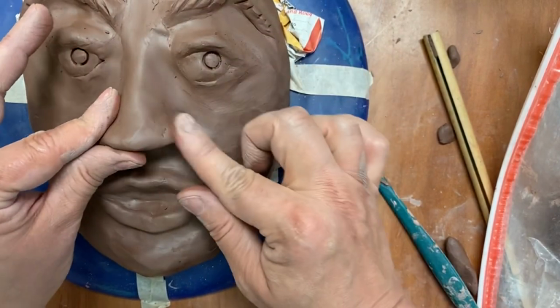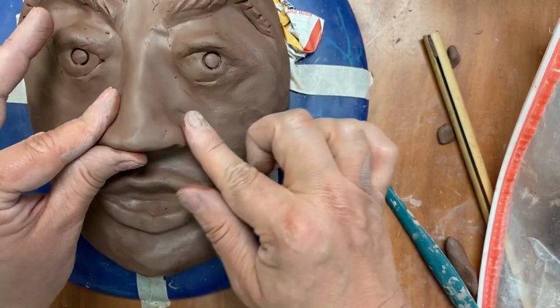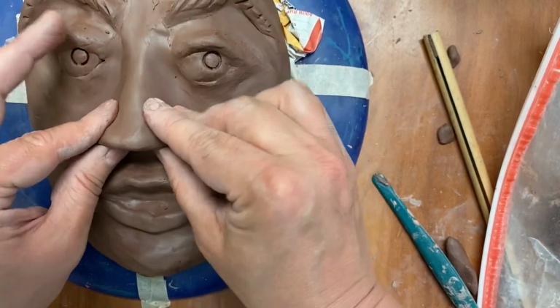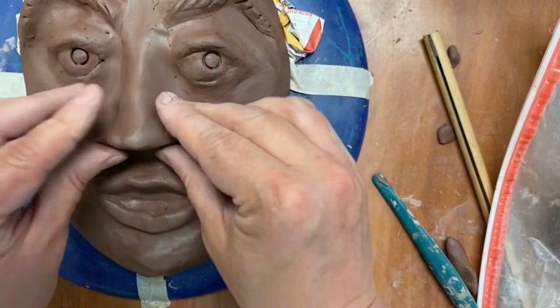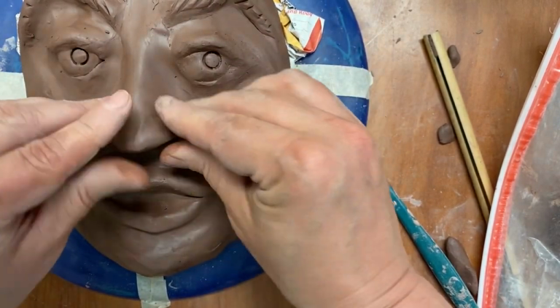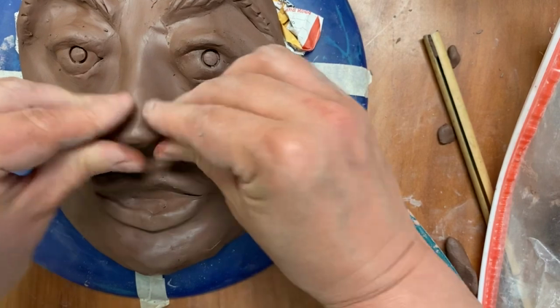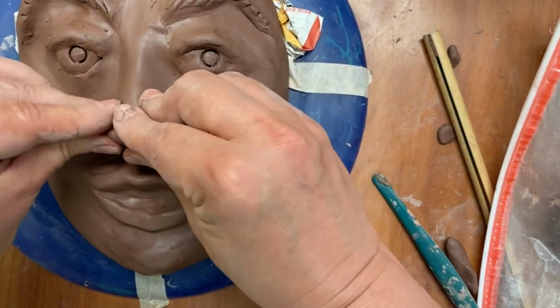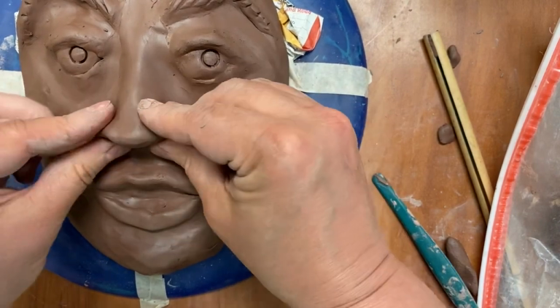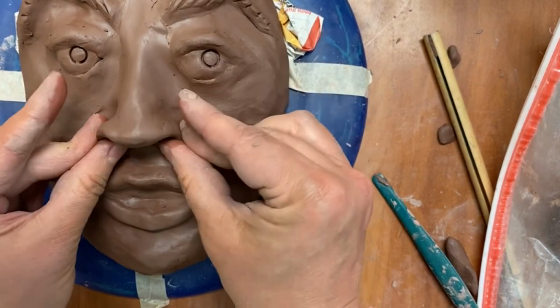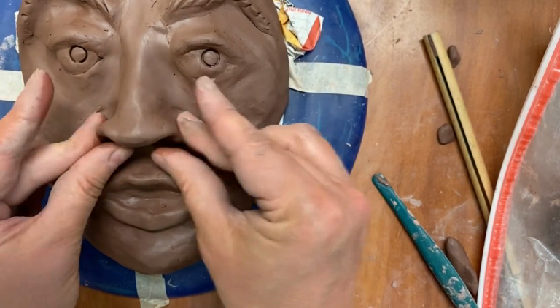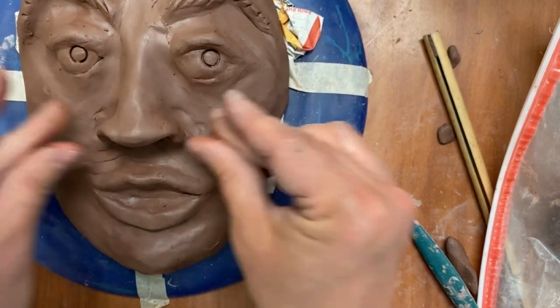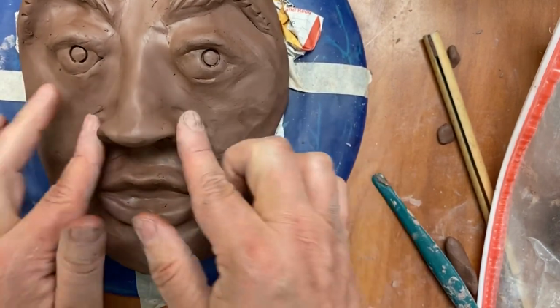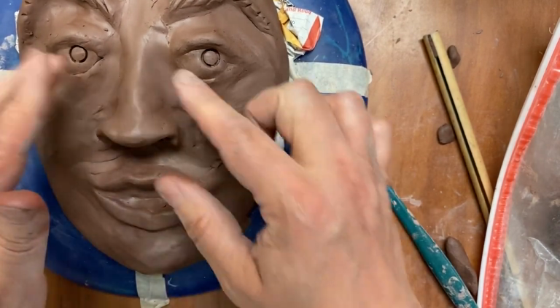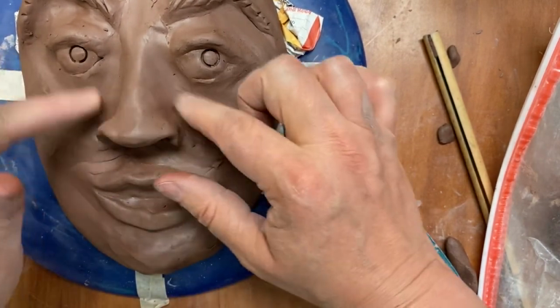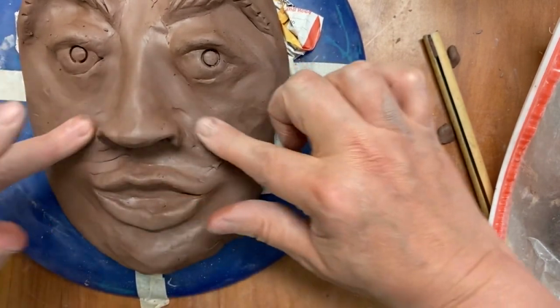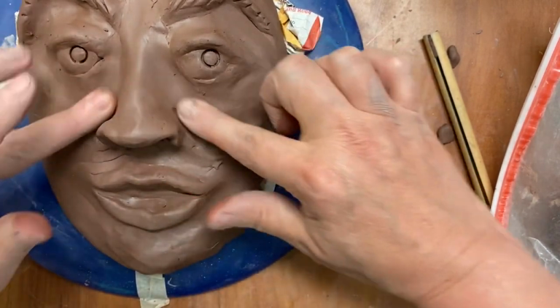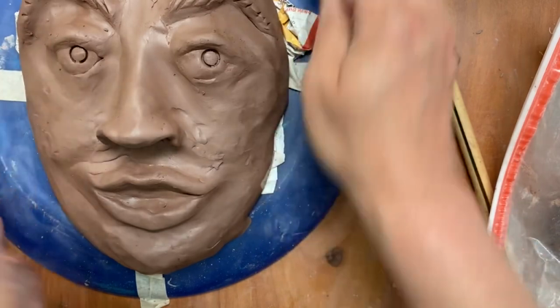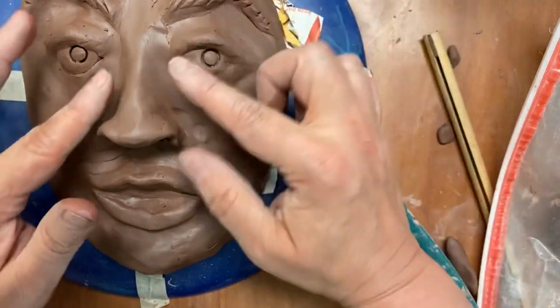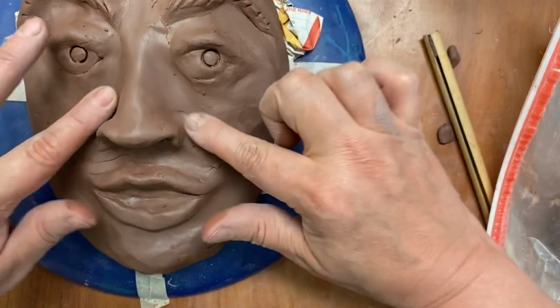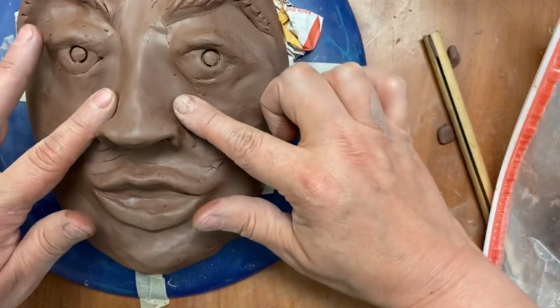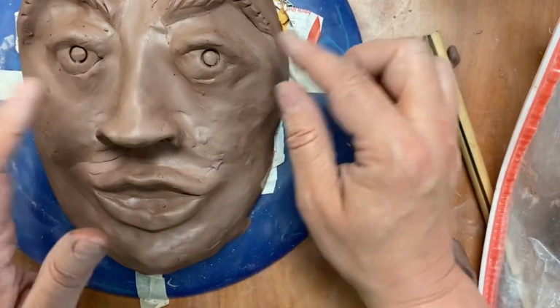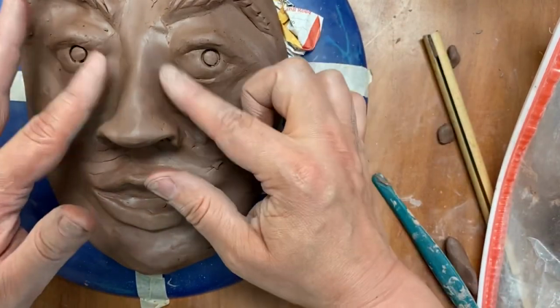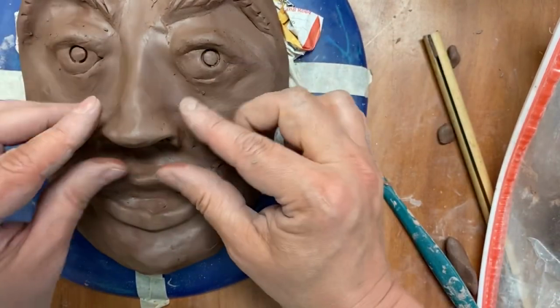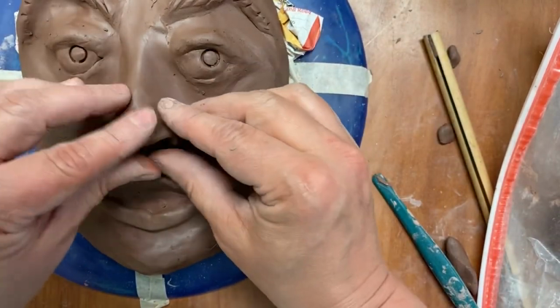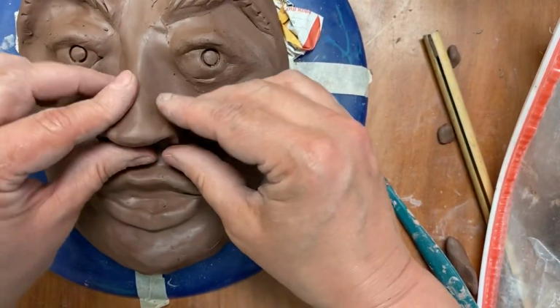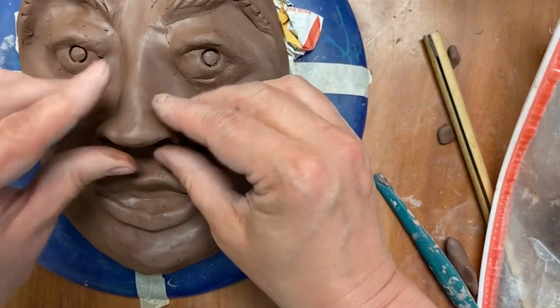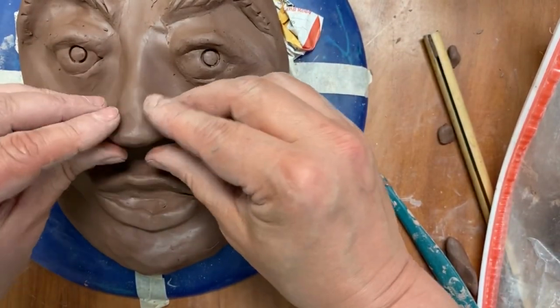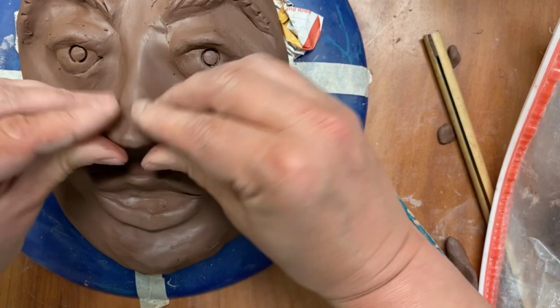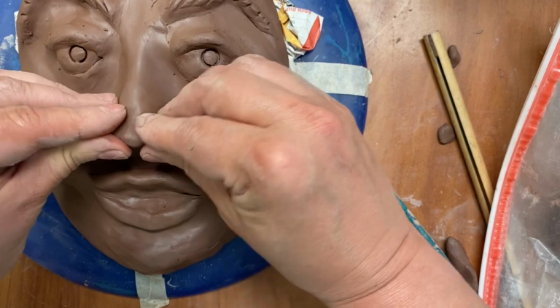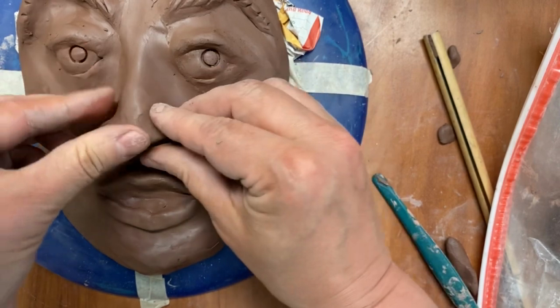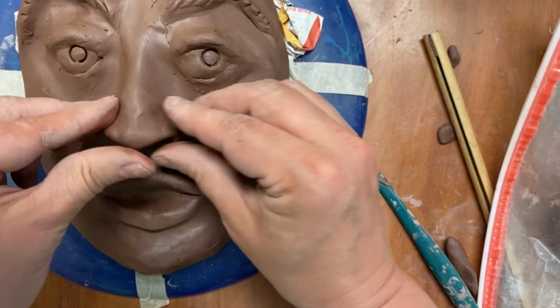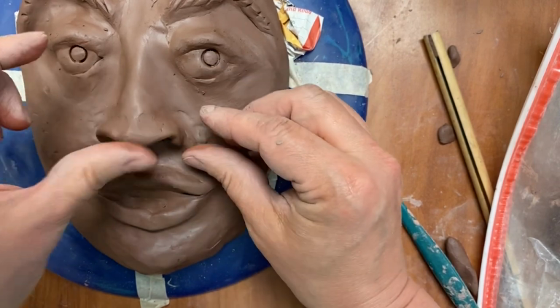You just move it out, and again noses can be of a very different shape. You start with the cone, attach it, and then once you attach it you start forming the tip of the nose and the nostrils.